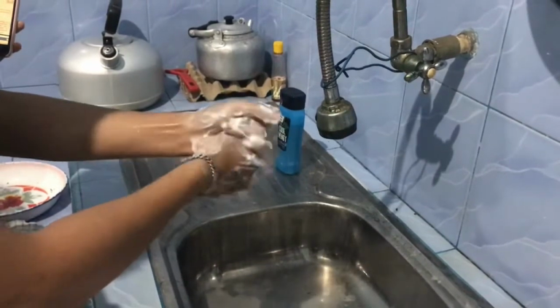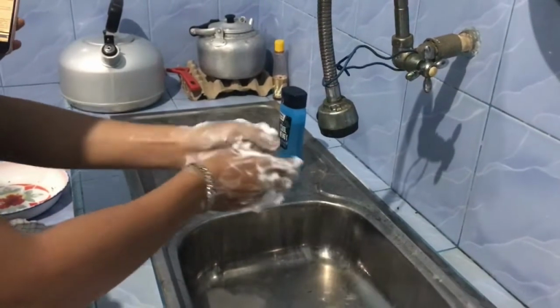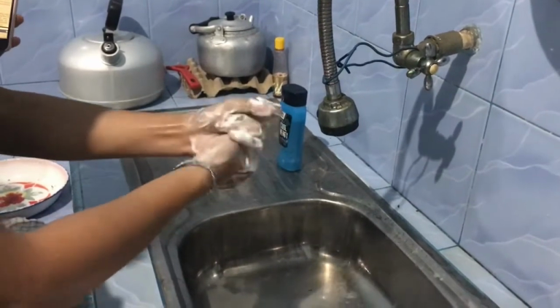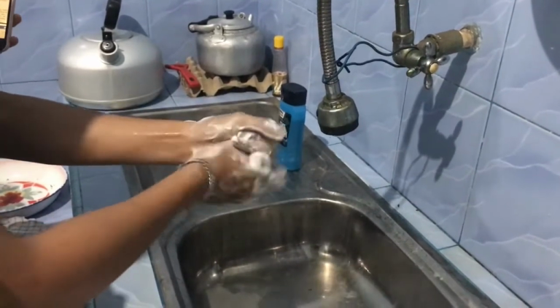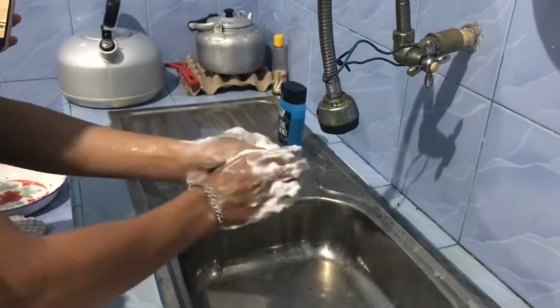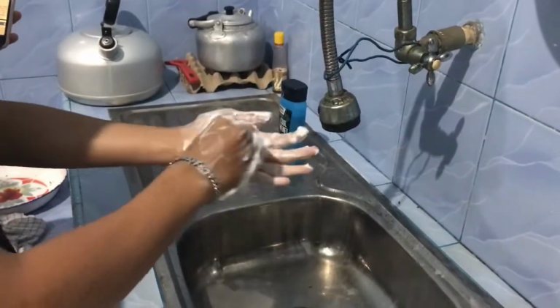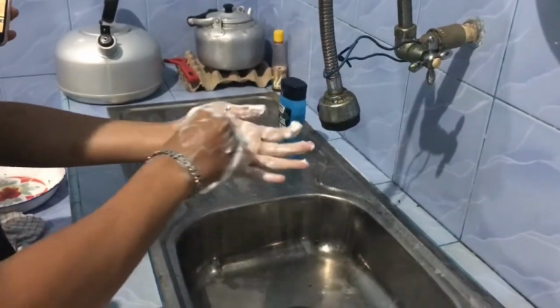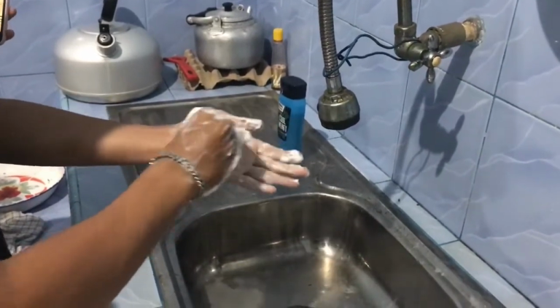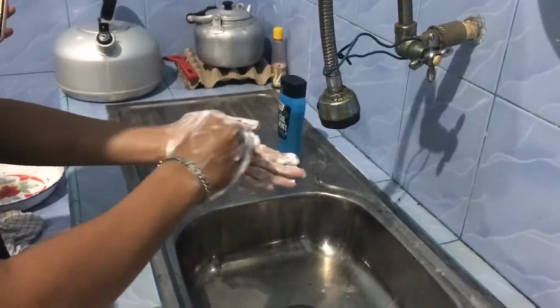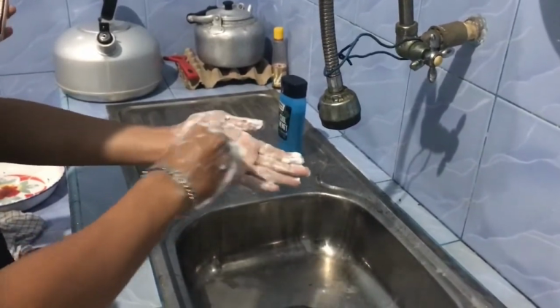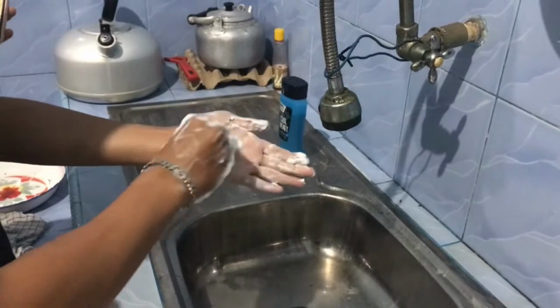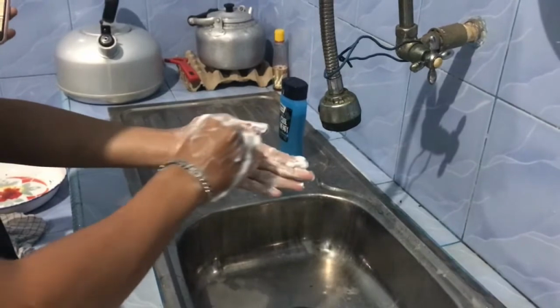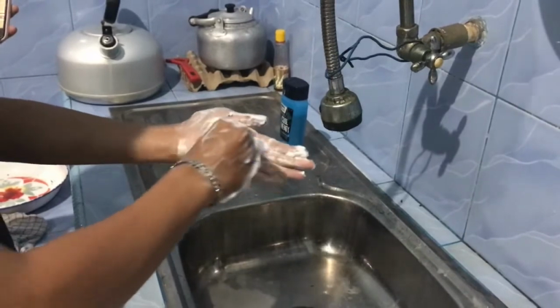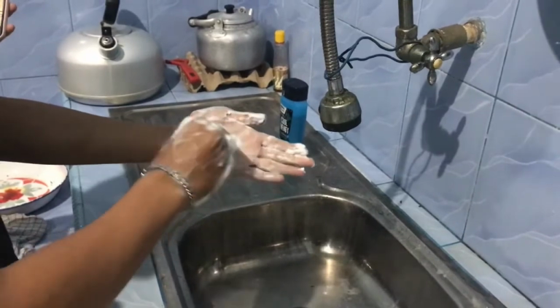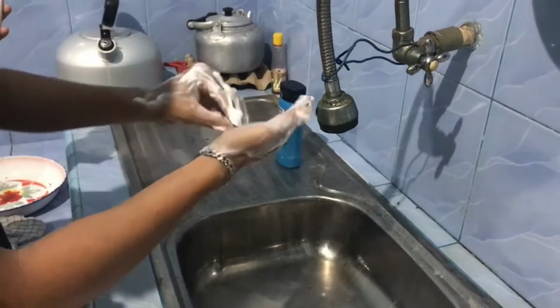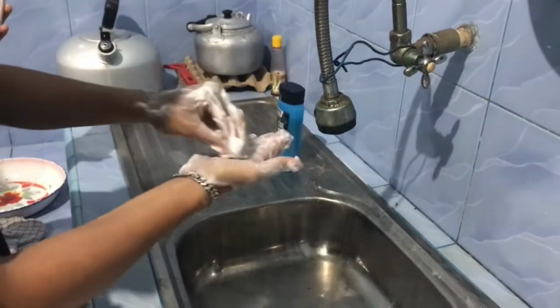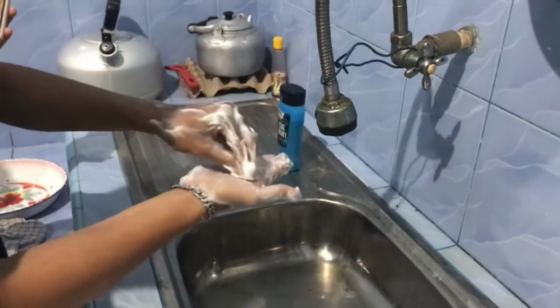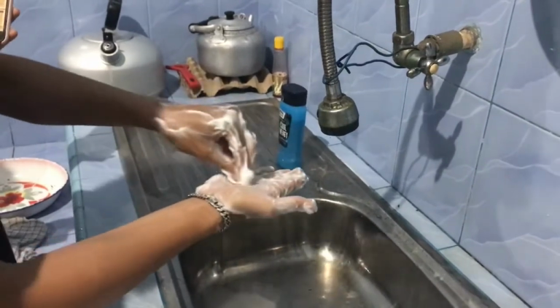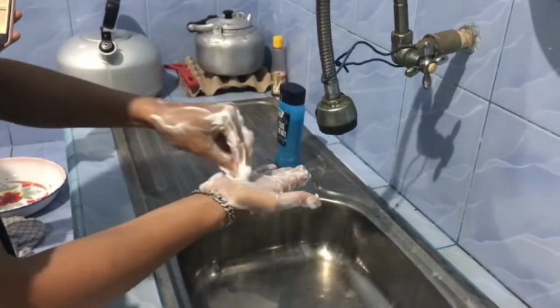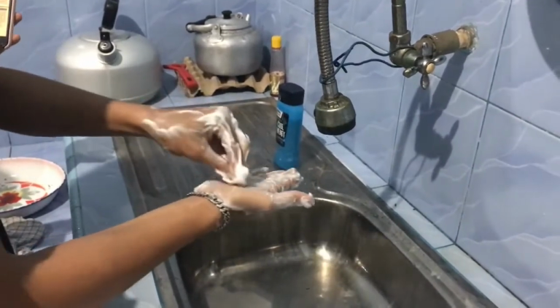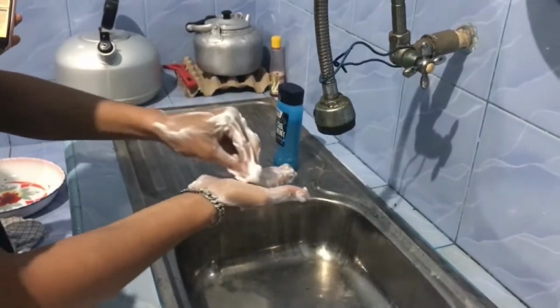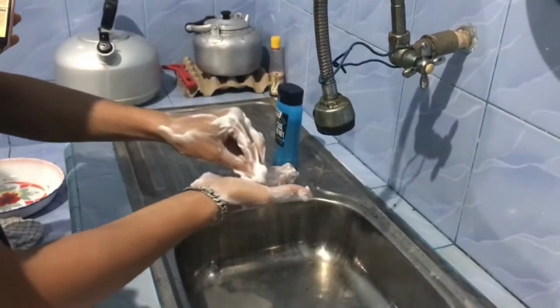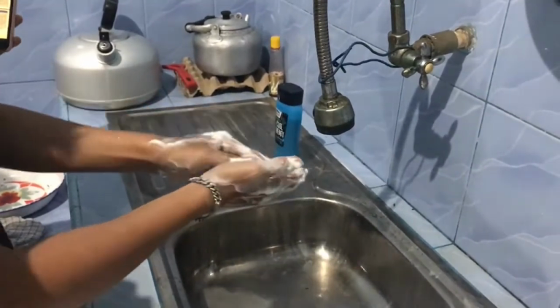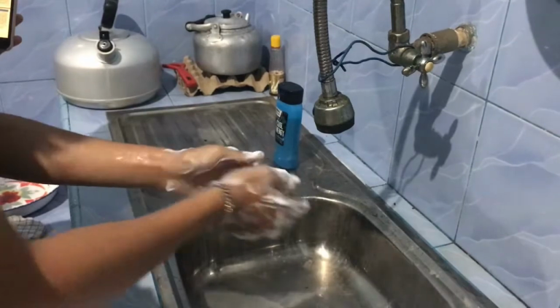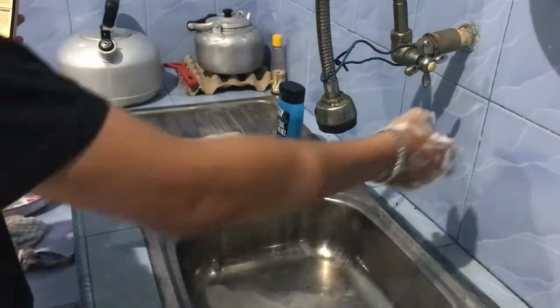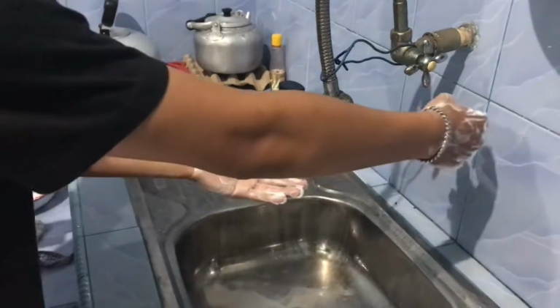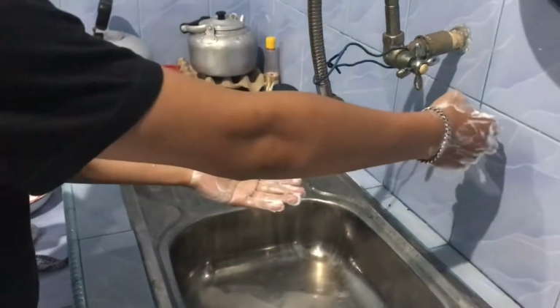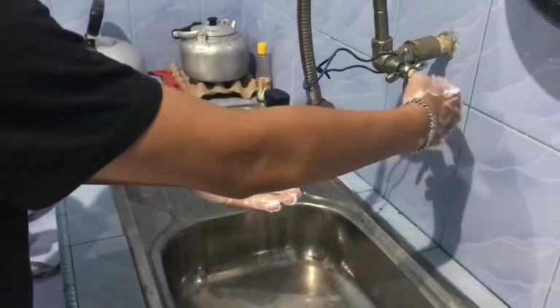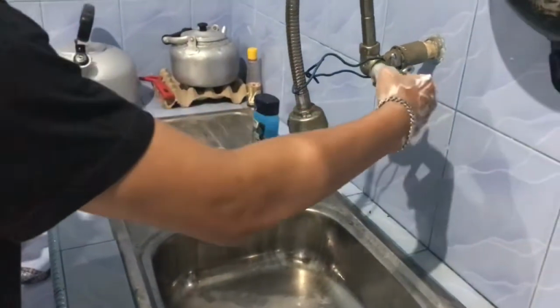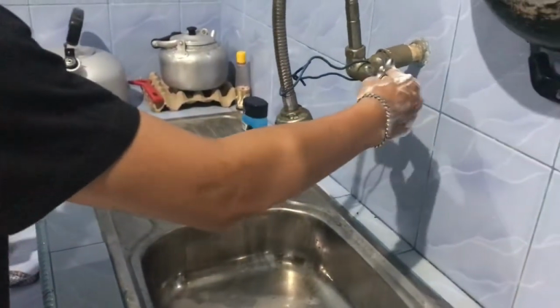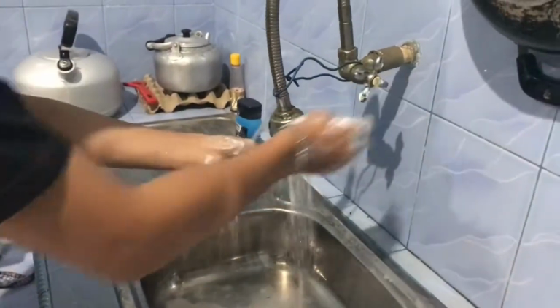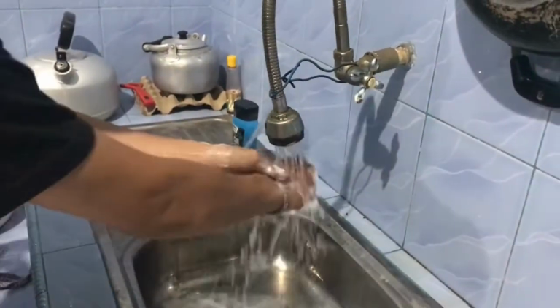Next, rub rotationally the fingertips on the other hand palm. Next, rinse the hands in the downward position.